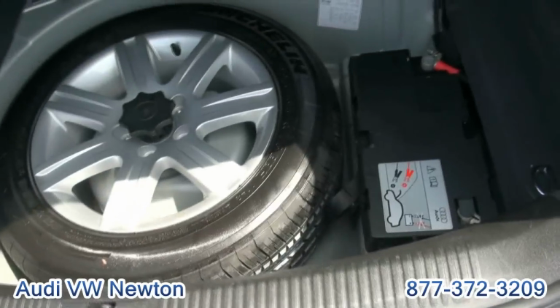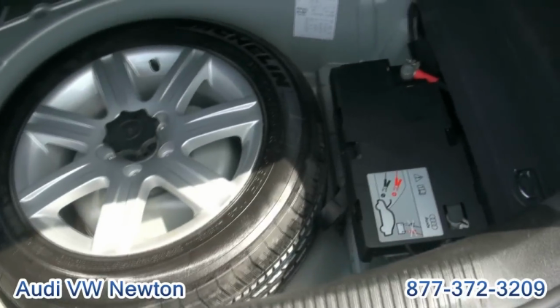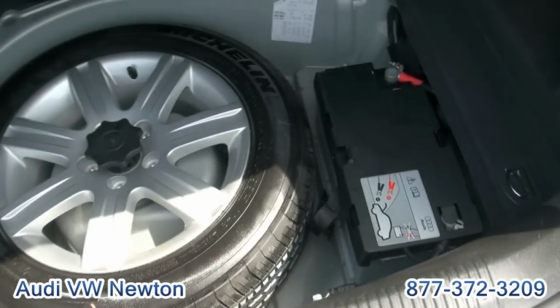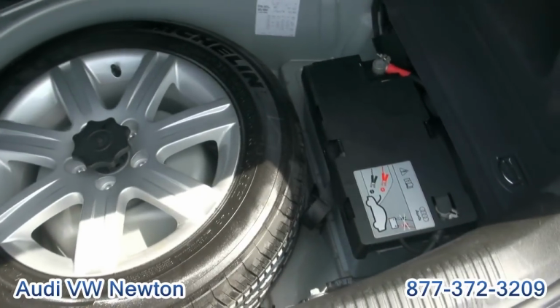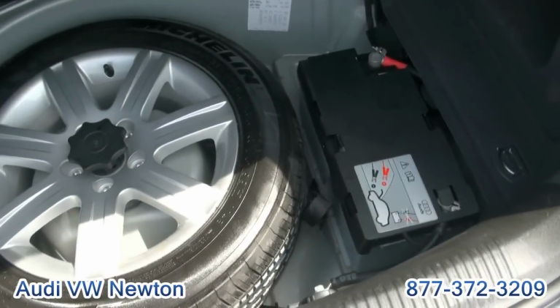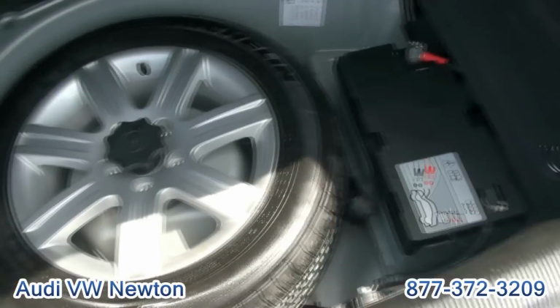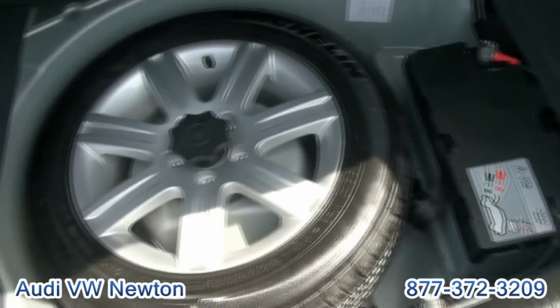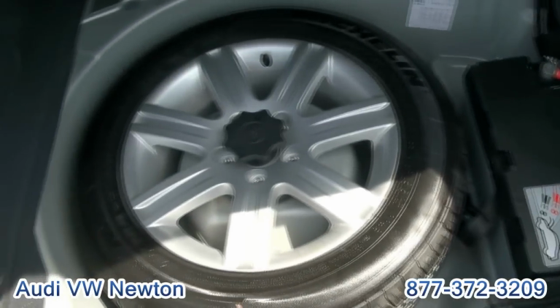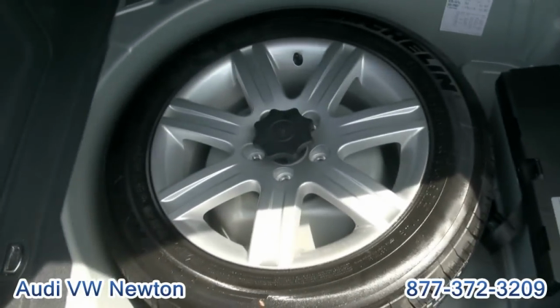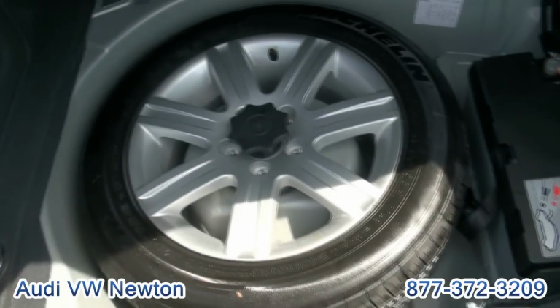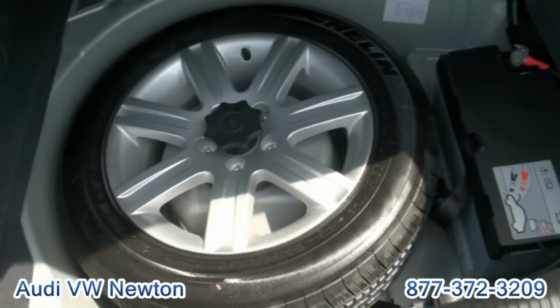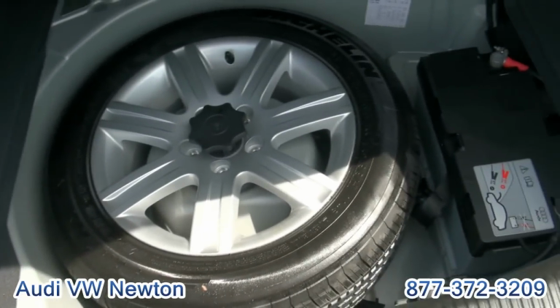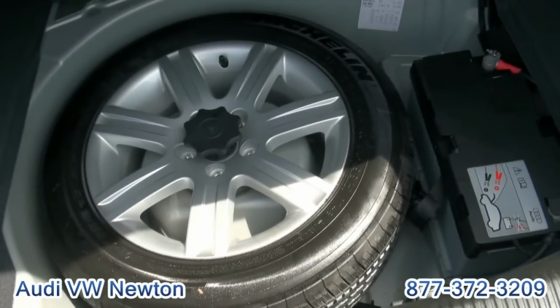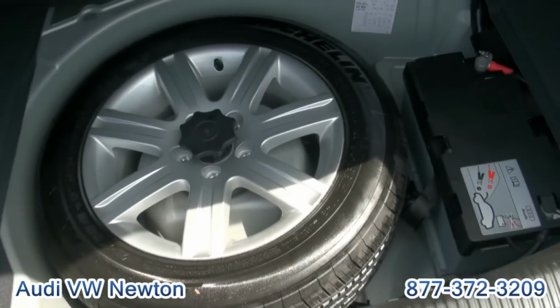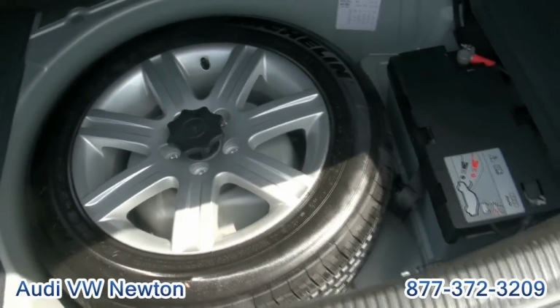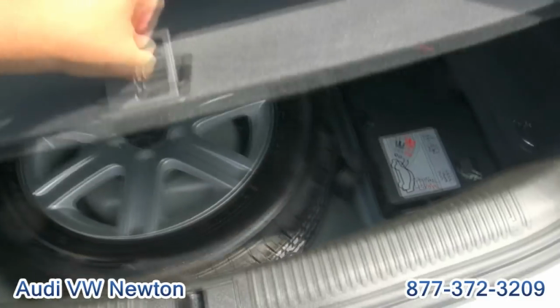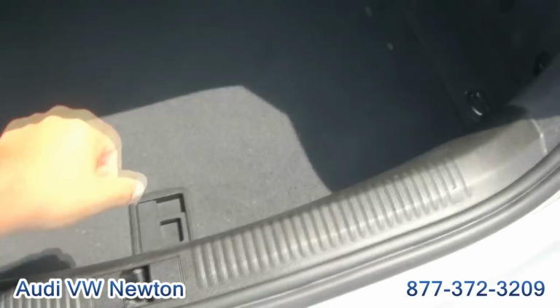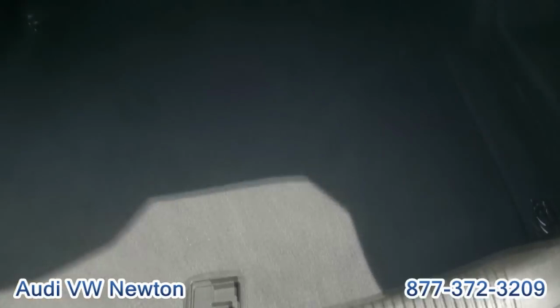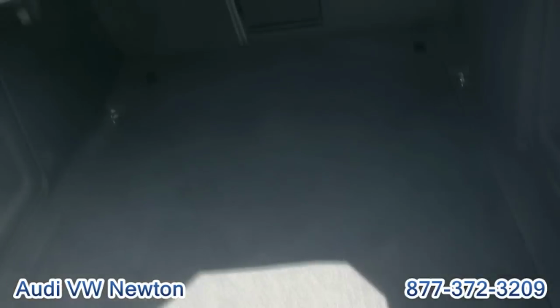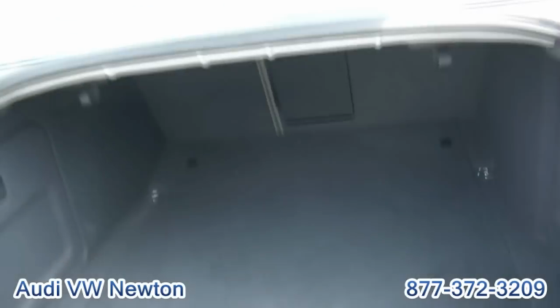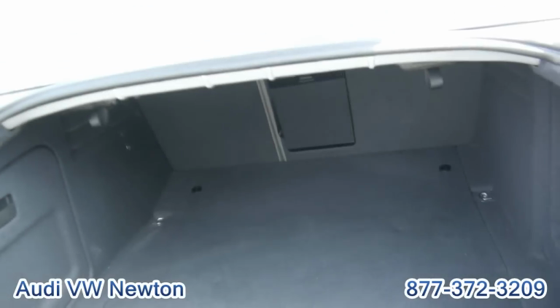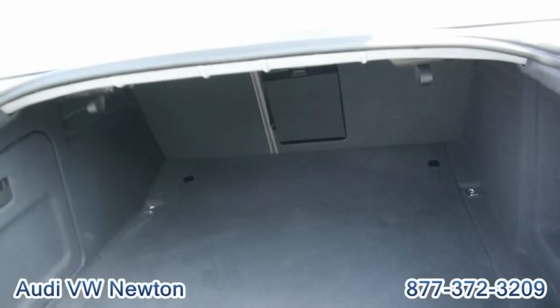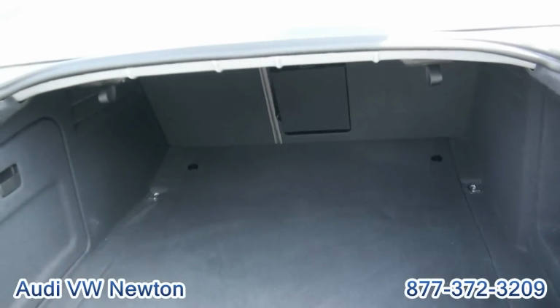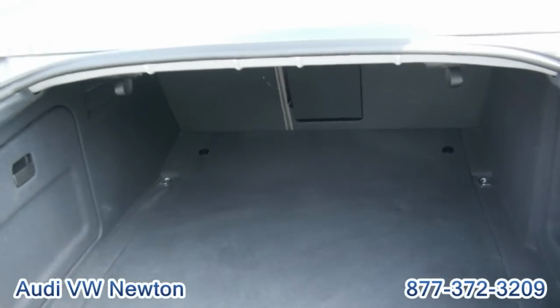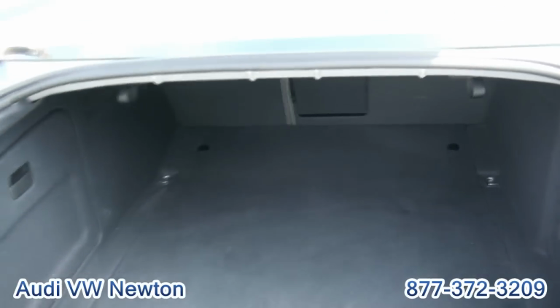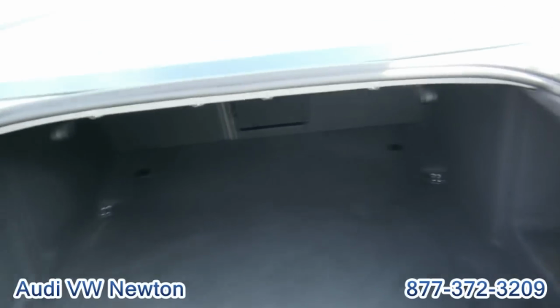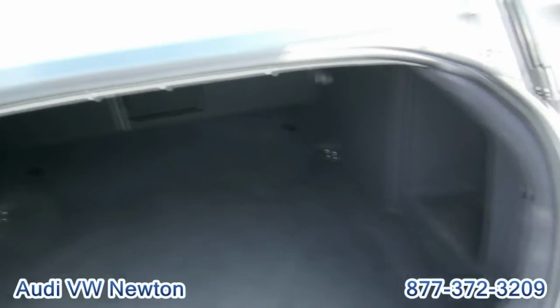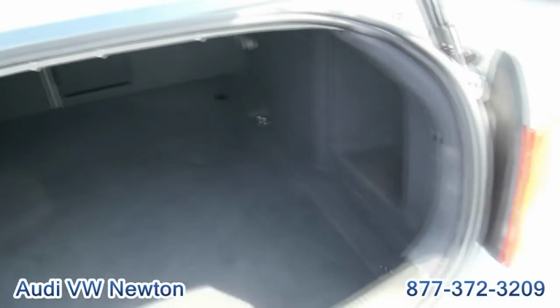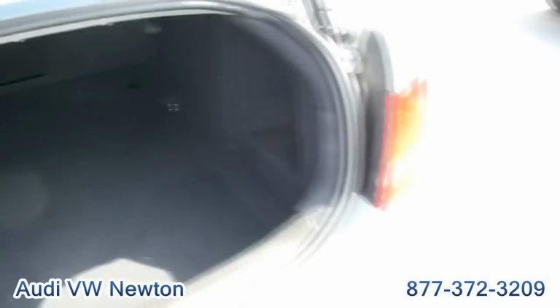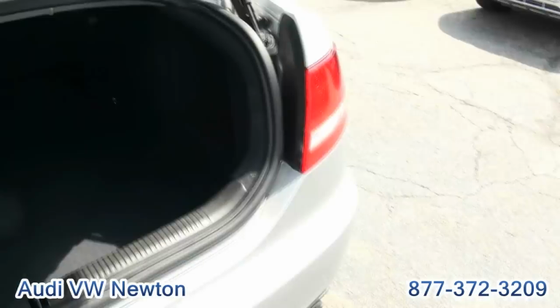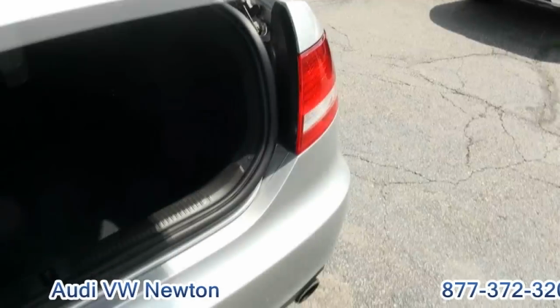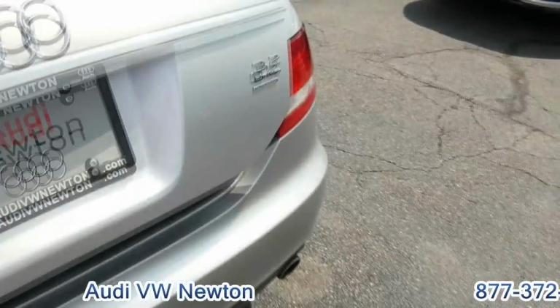There is your battery. Look at that — a full-size spare that doesn't look like it's ever been used. And you have the 60-40 split.